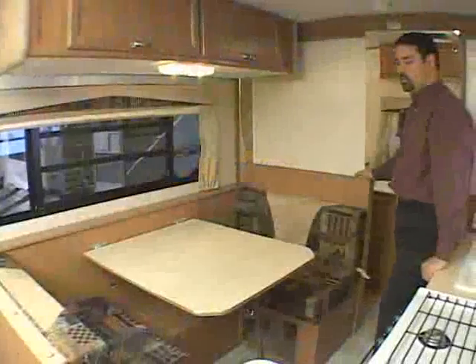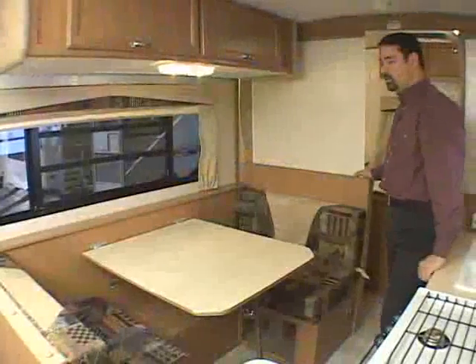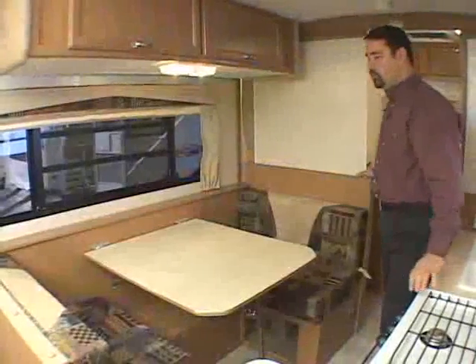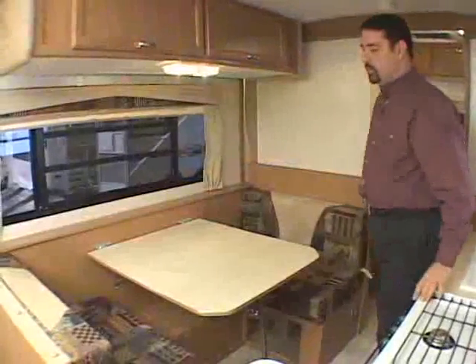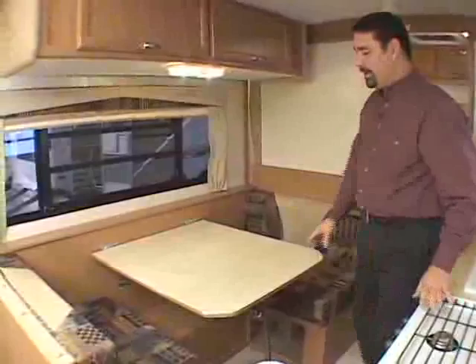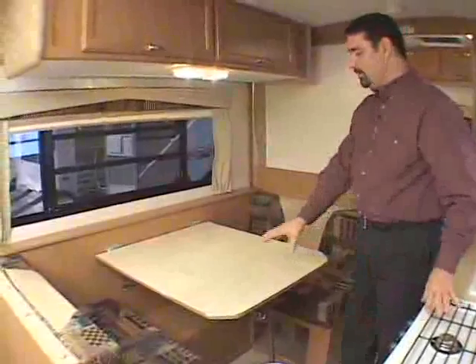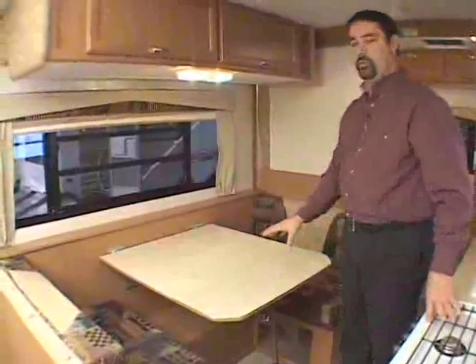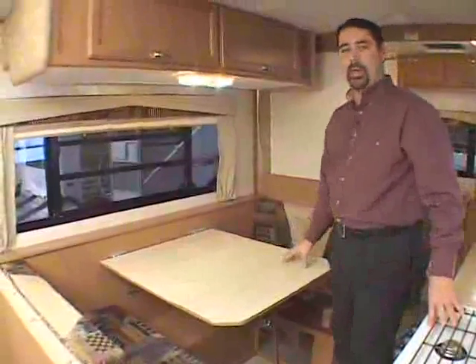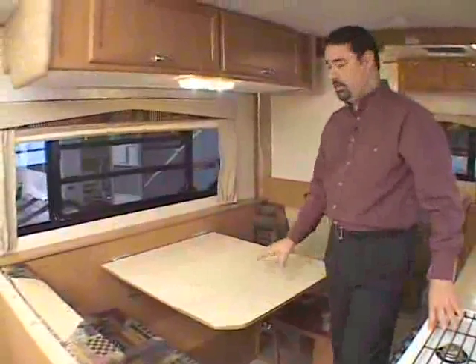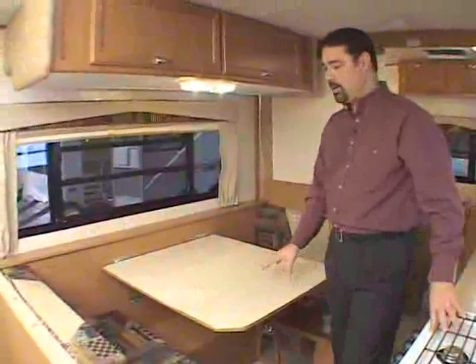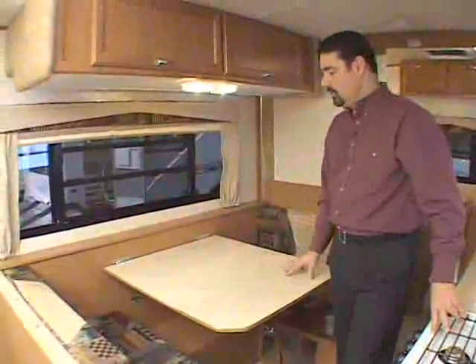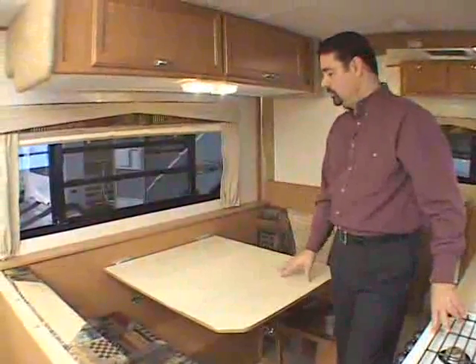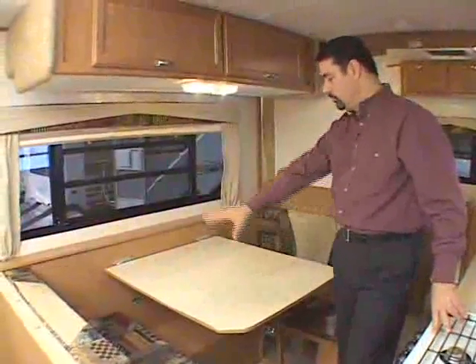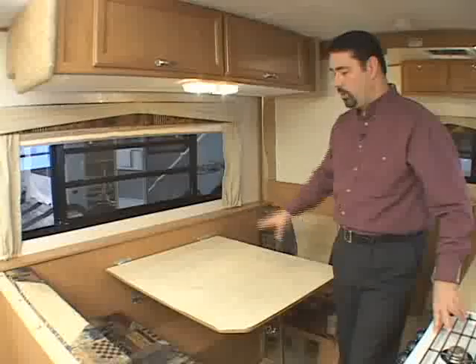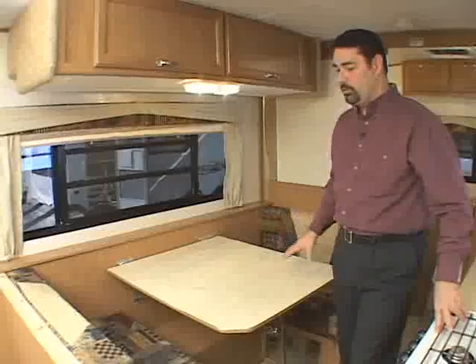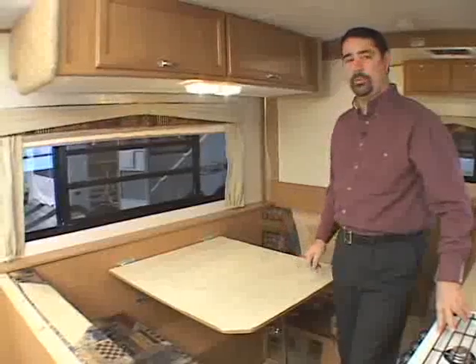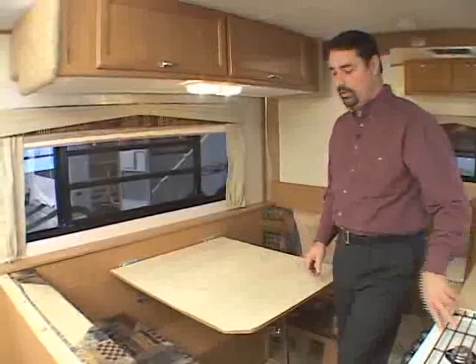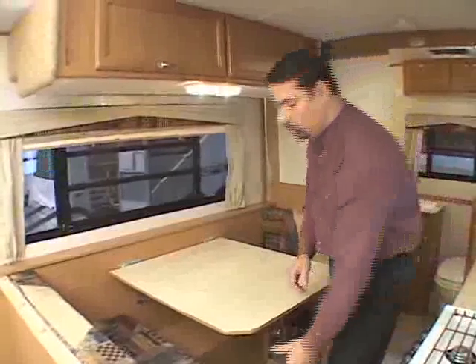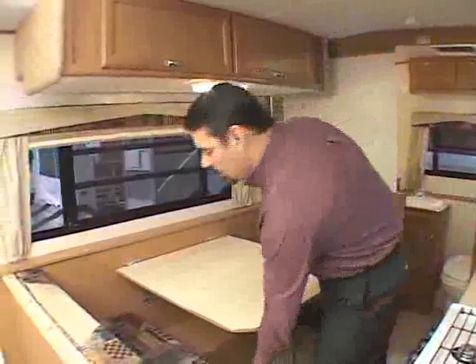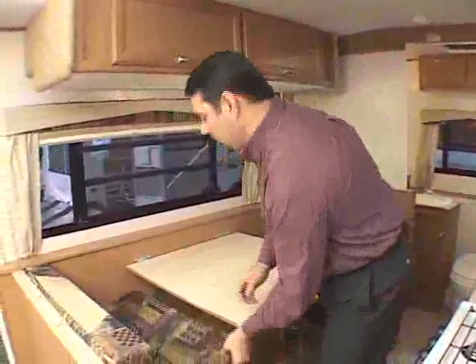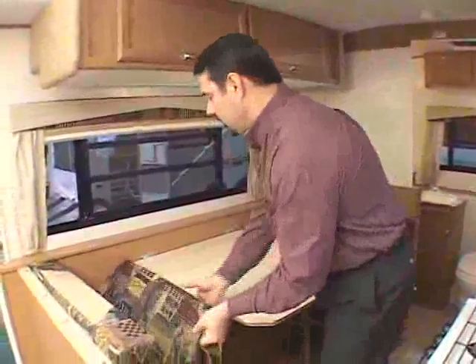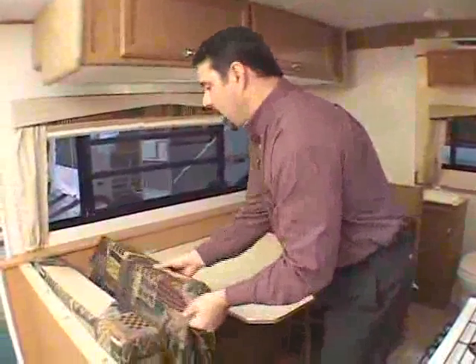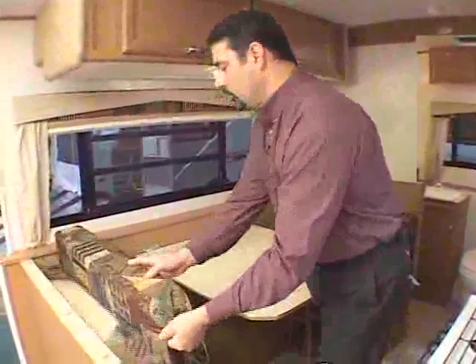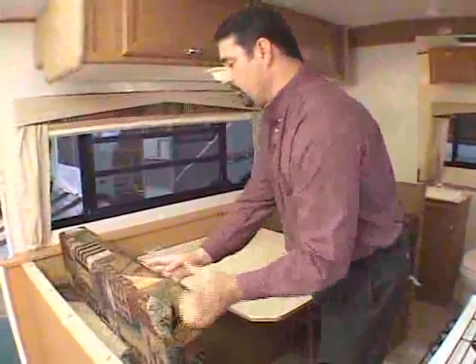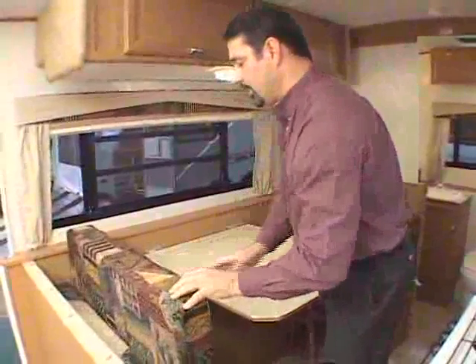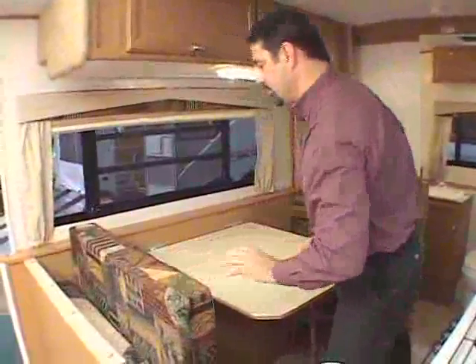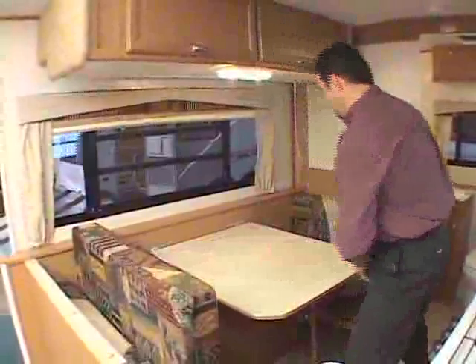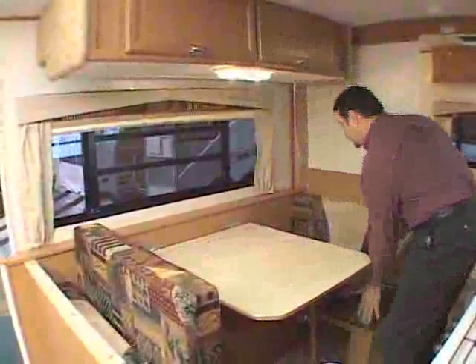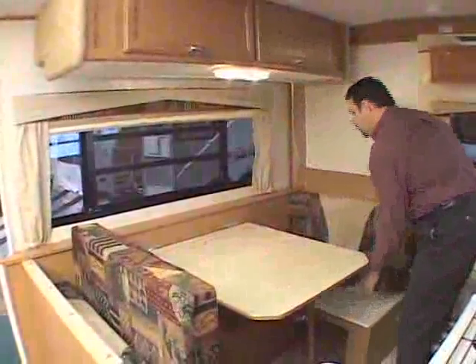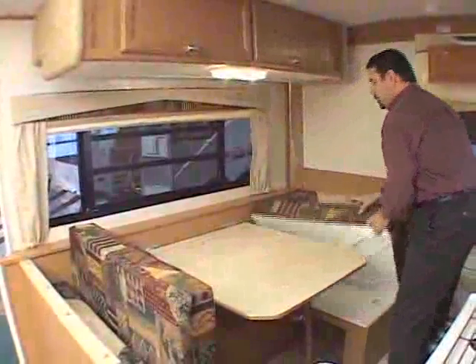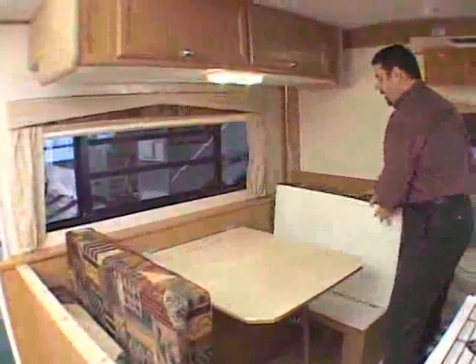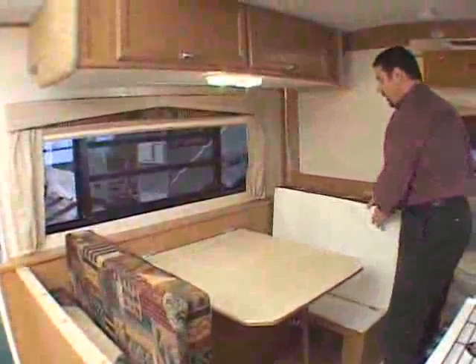To convert your dinette into a bed and back, just for one, clear the top of the dinette table. Next, take the bottom cushions from your dinette seats and stand them up so they'll be out of the way.